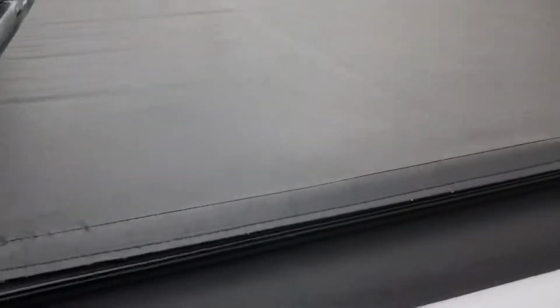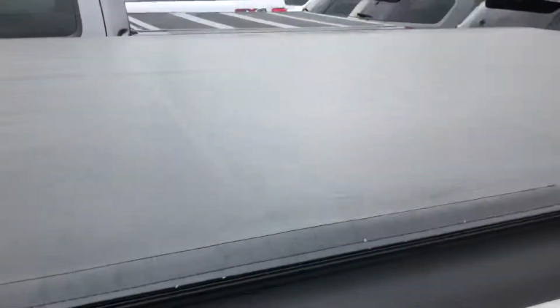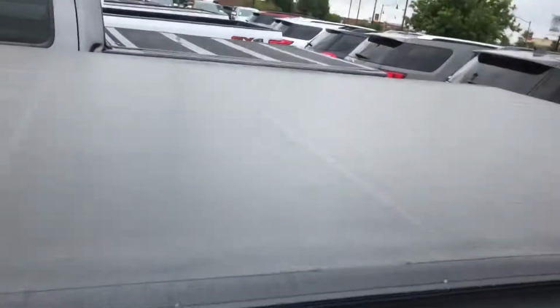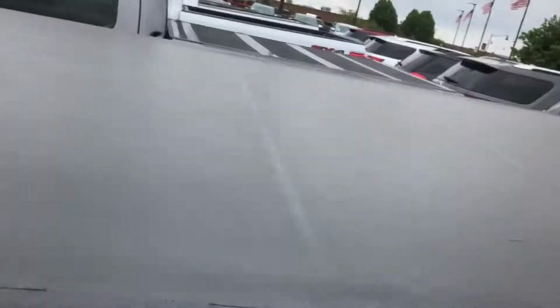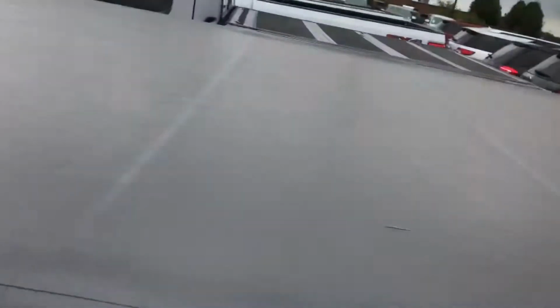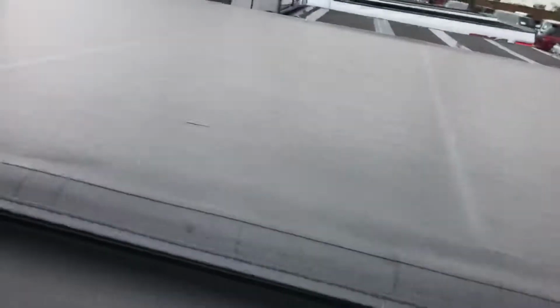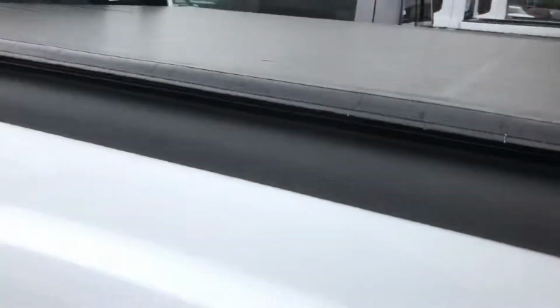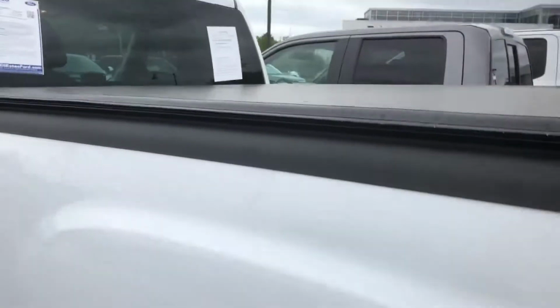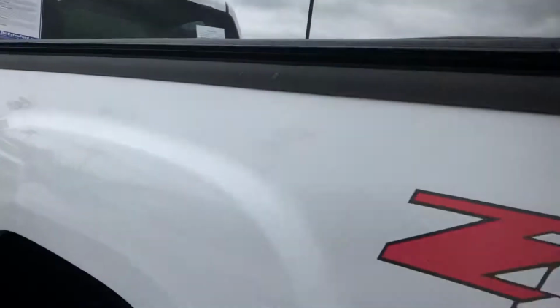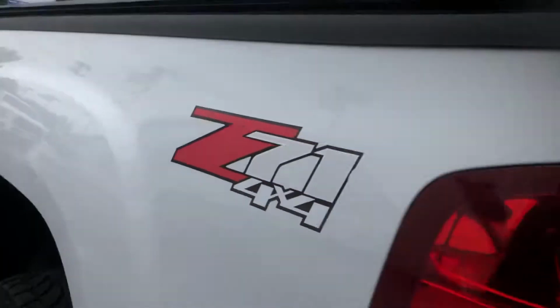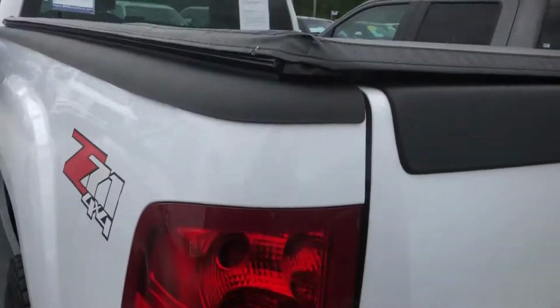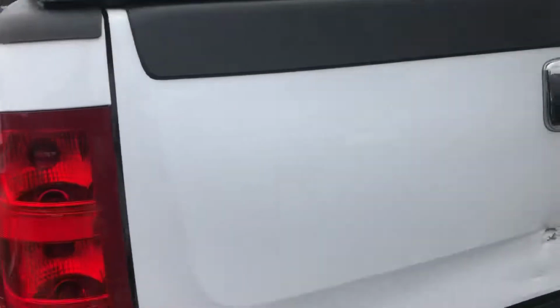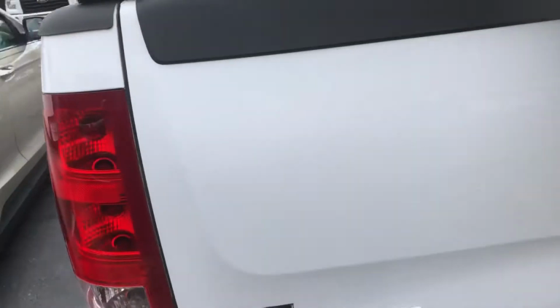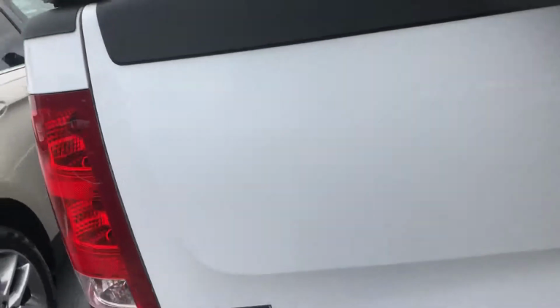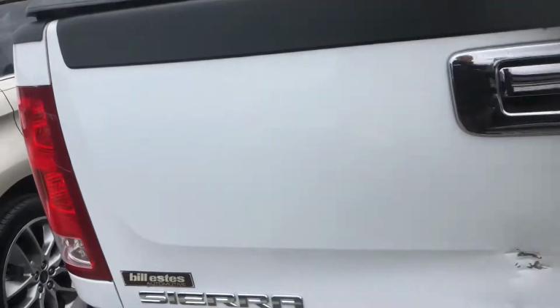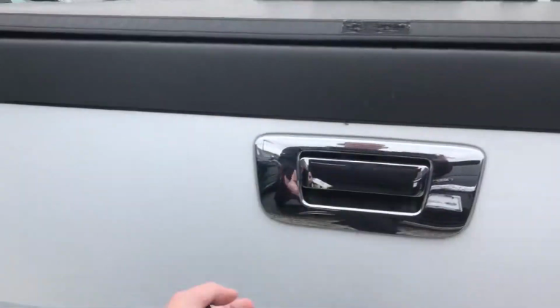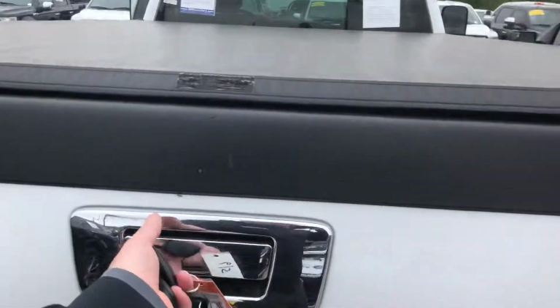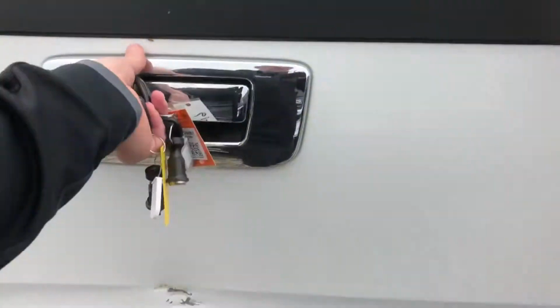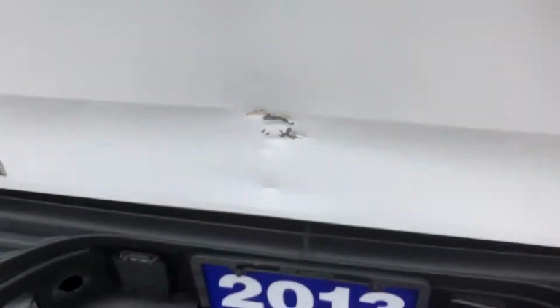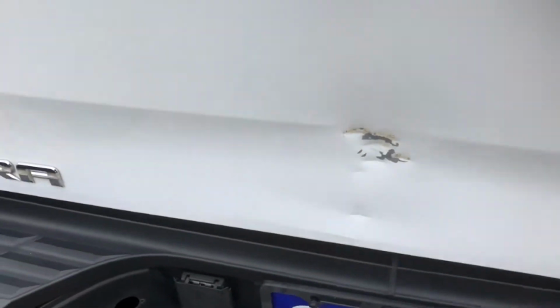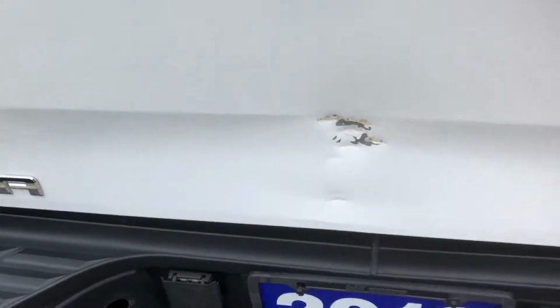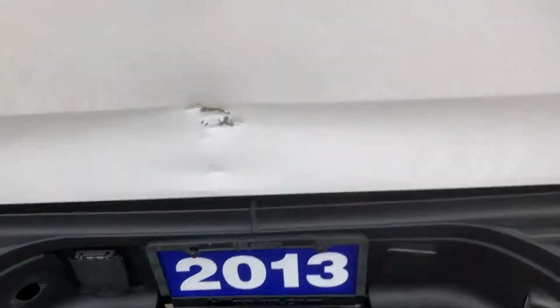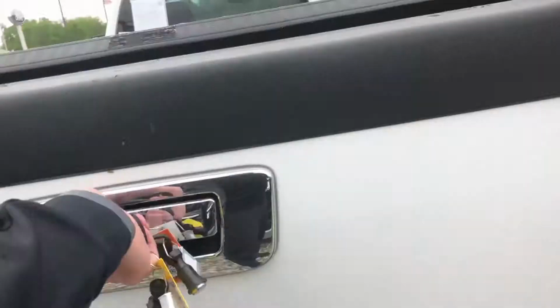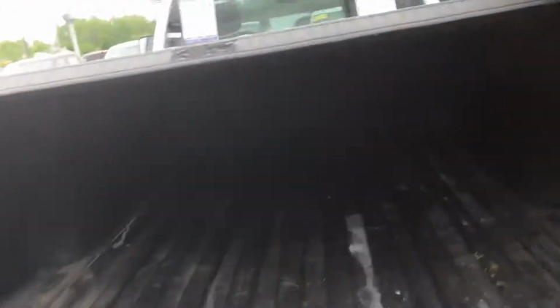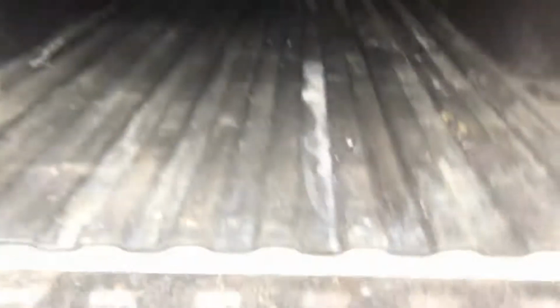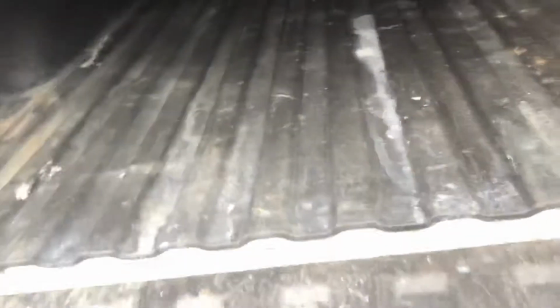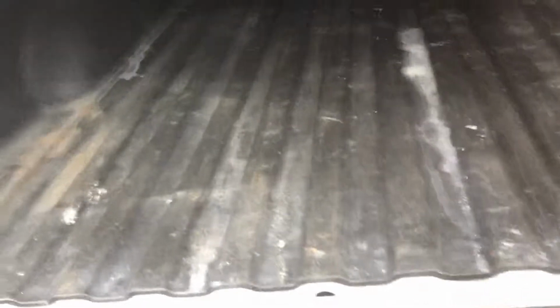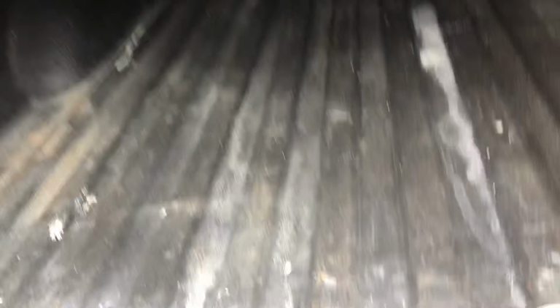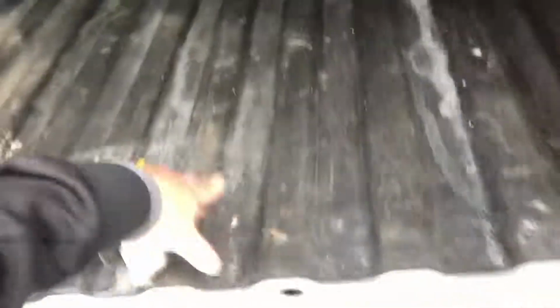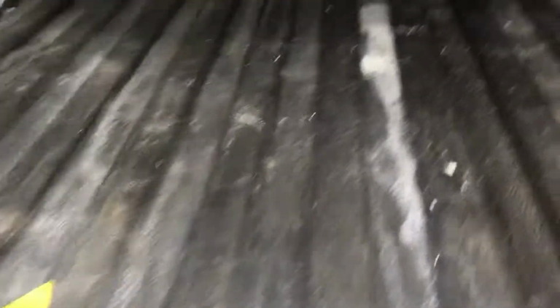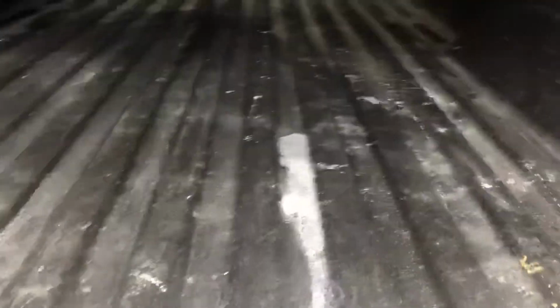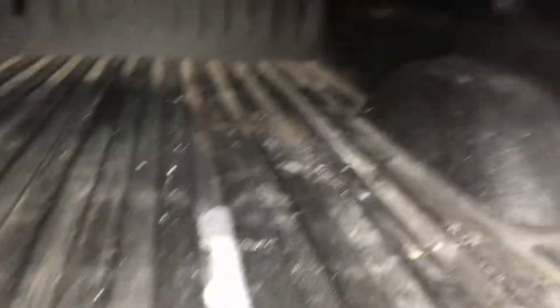There's a nice tonneau cover on the back and a big long eight-foot bed. It does look like it bumped into something in the back. It has a spray-in liner.